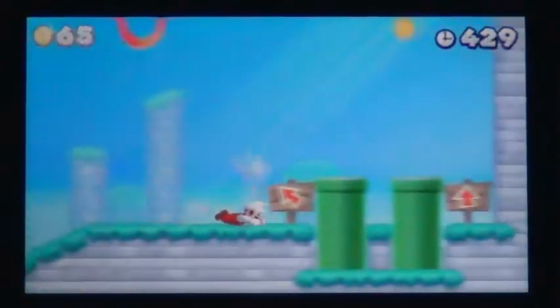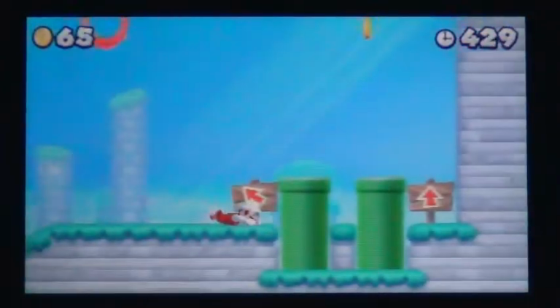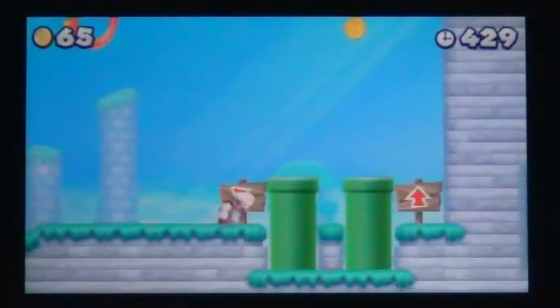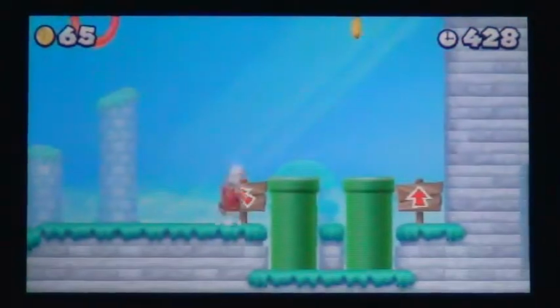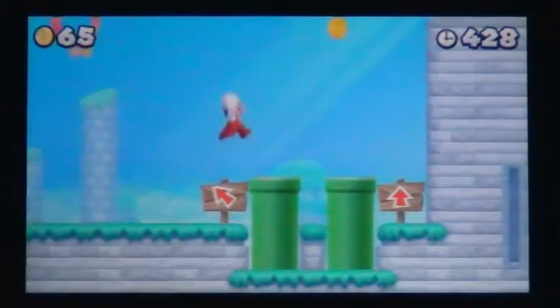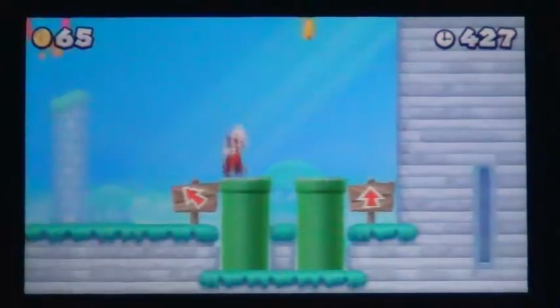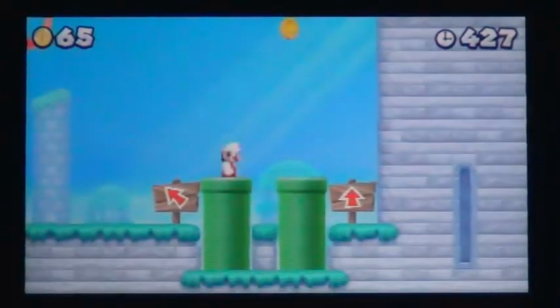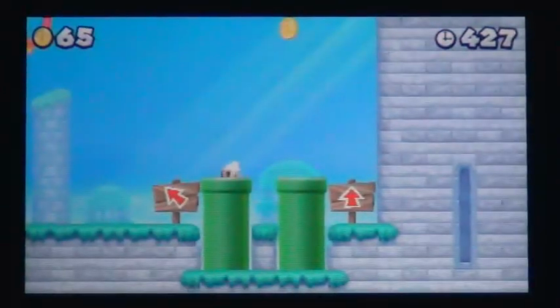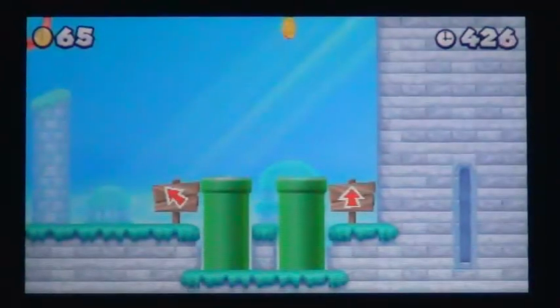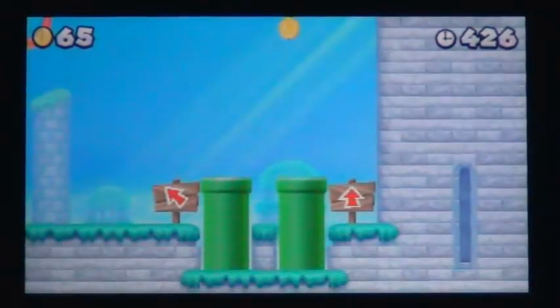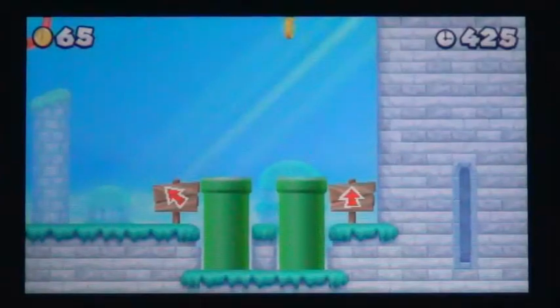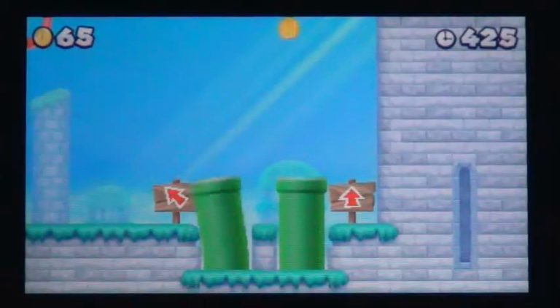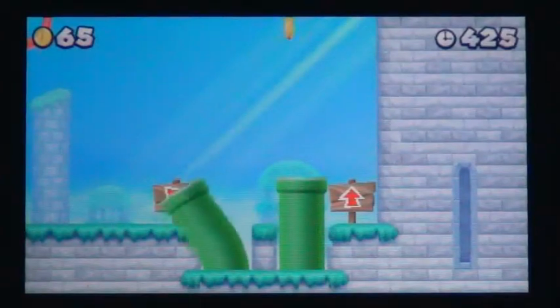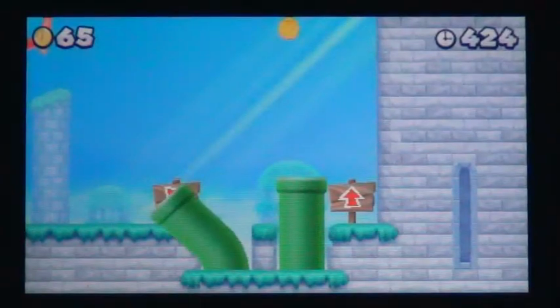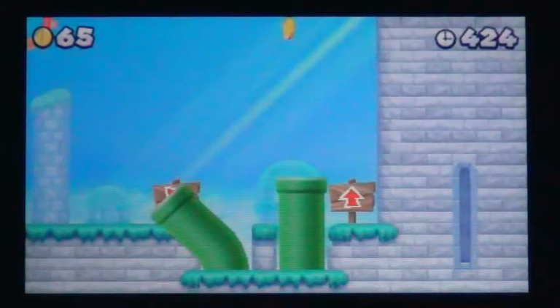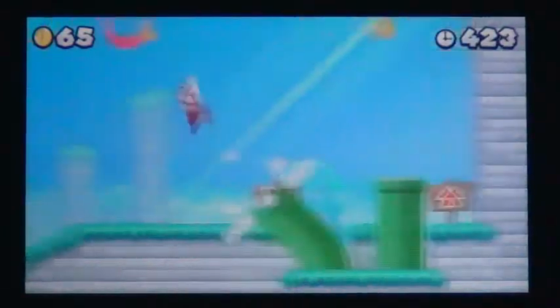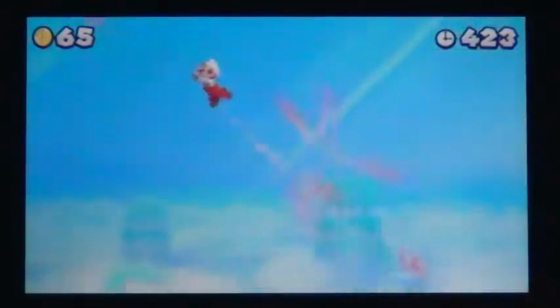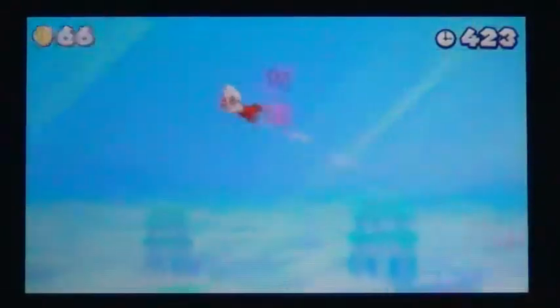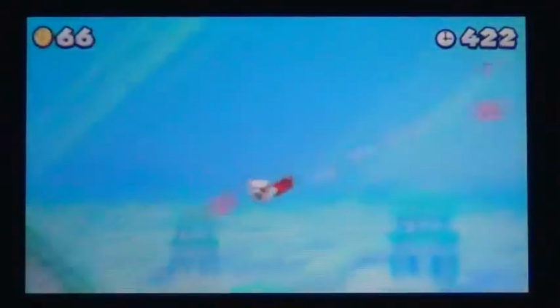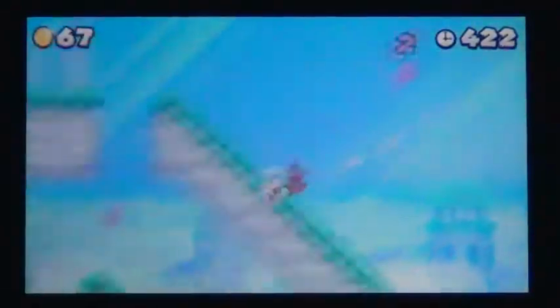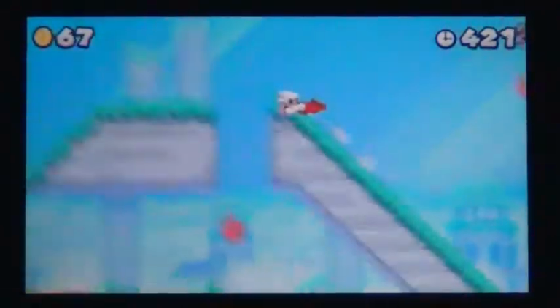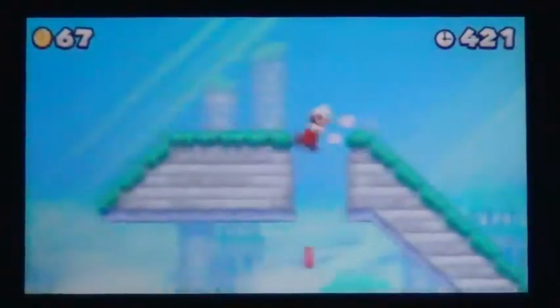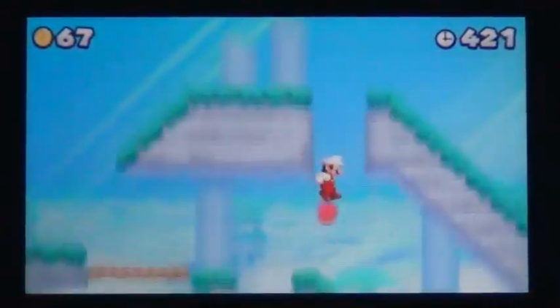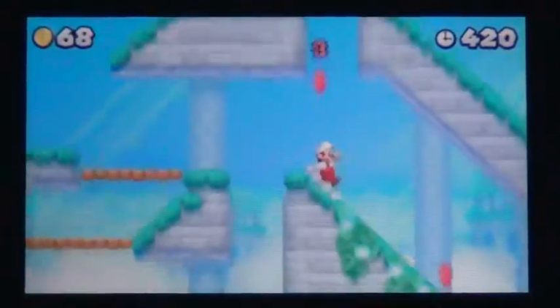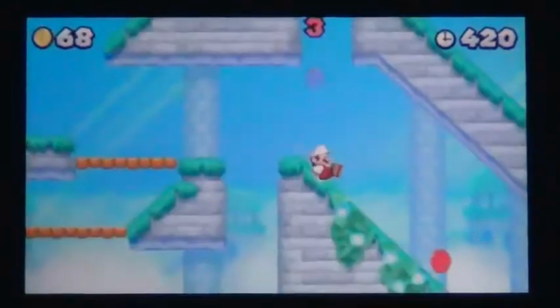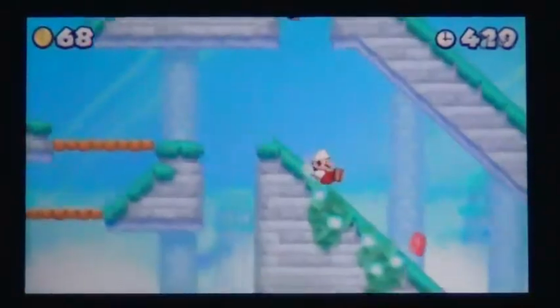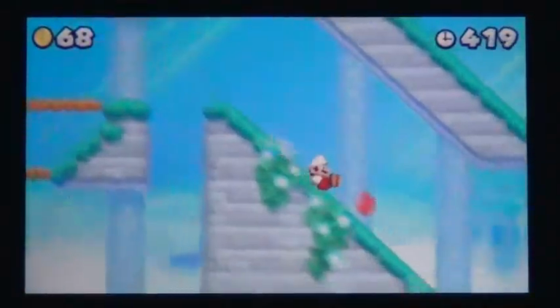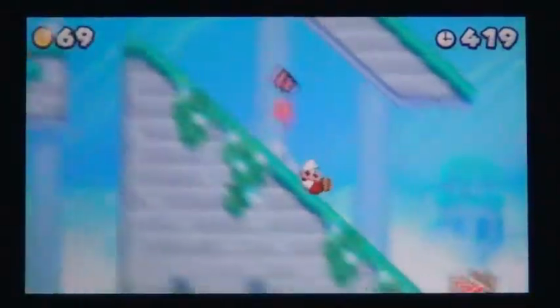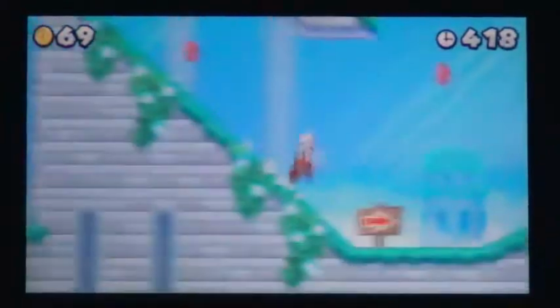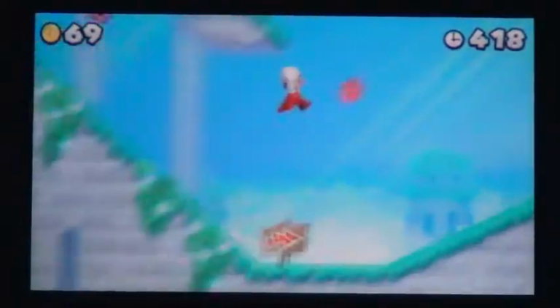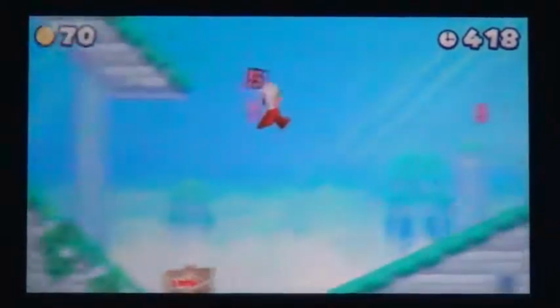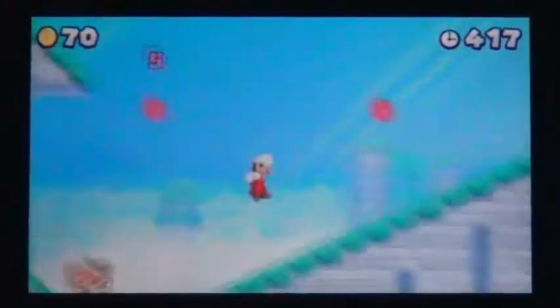Mario lands in front of another set of pipes. Take the first one to shoot through a red ring and then go back to the left to take another warp pipe.